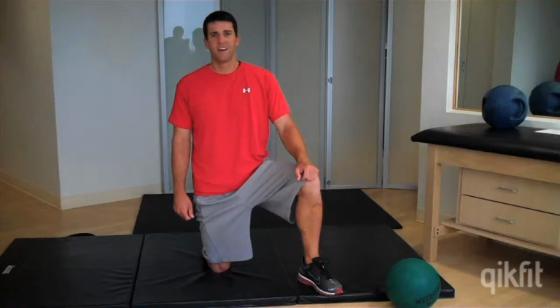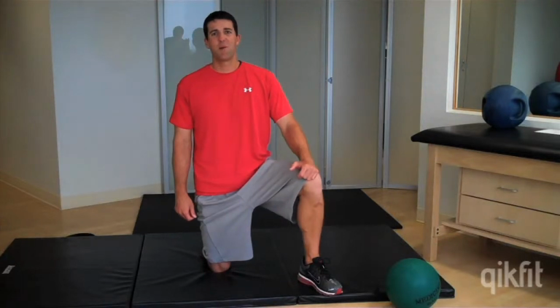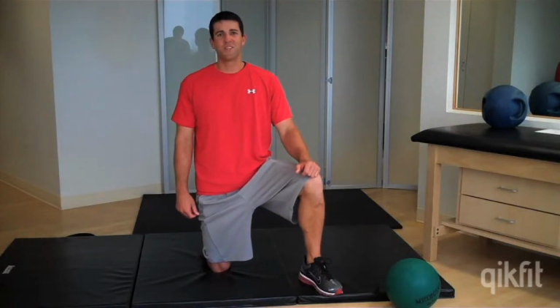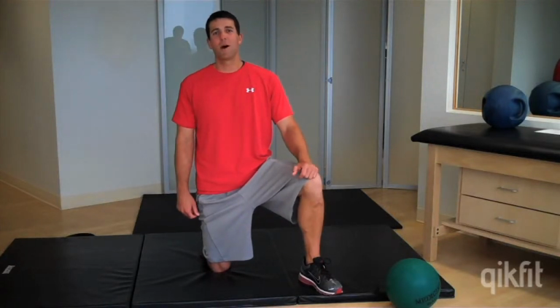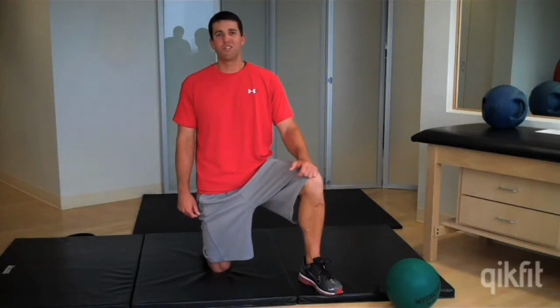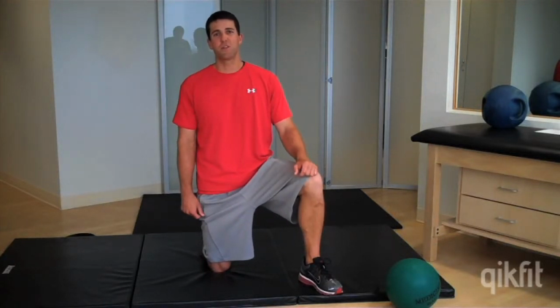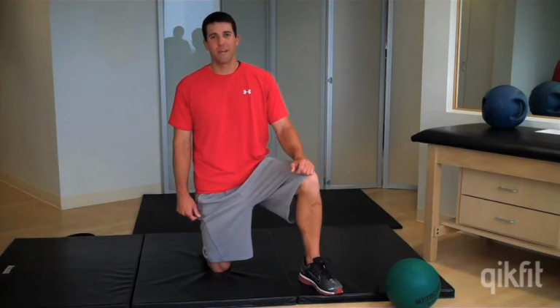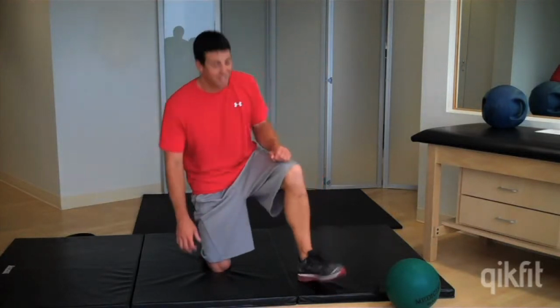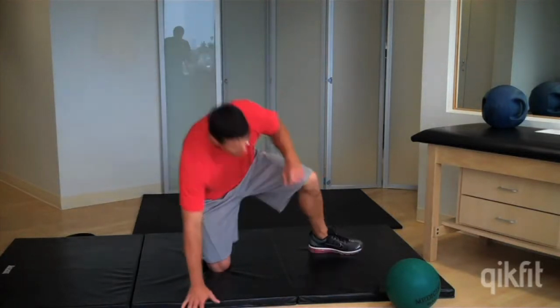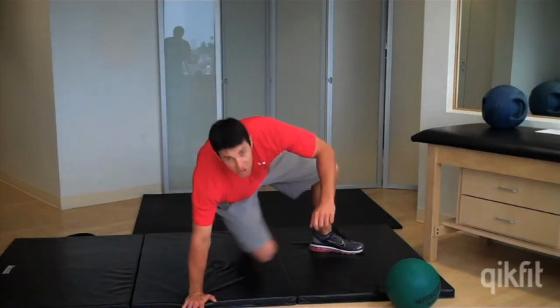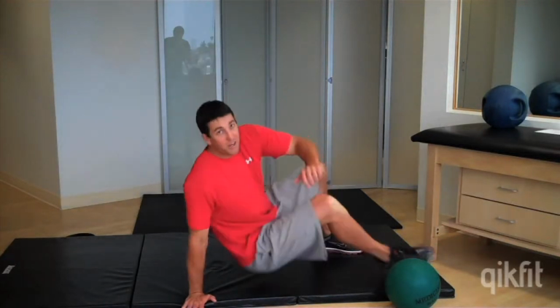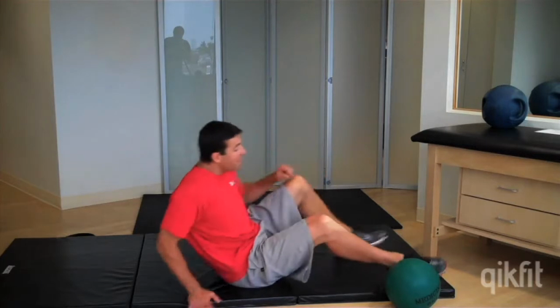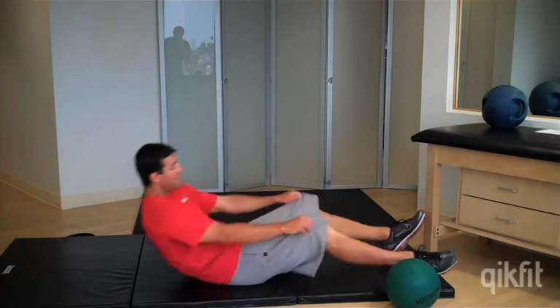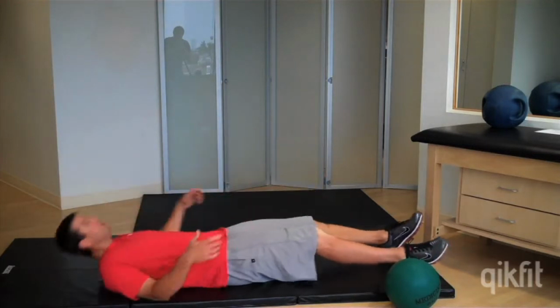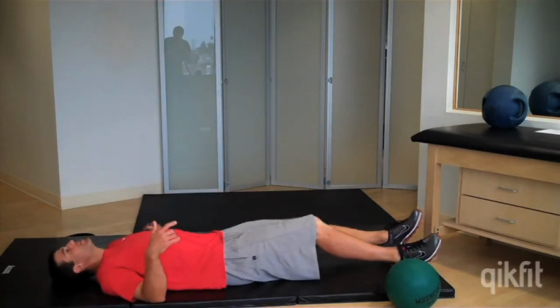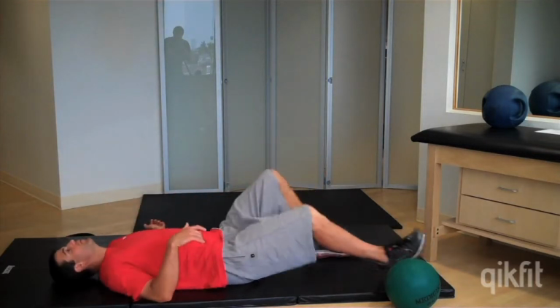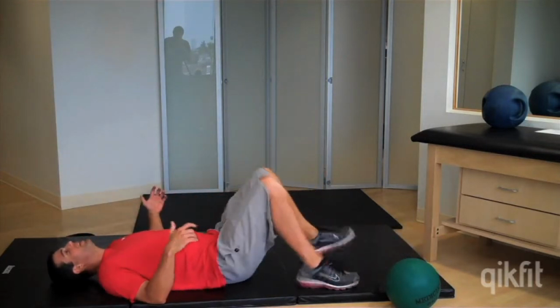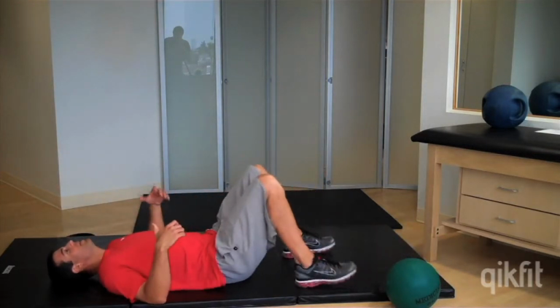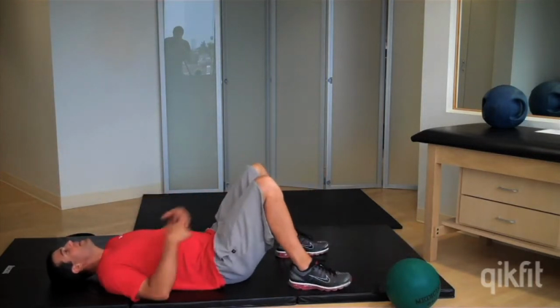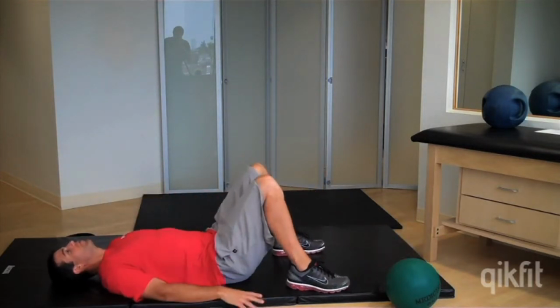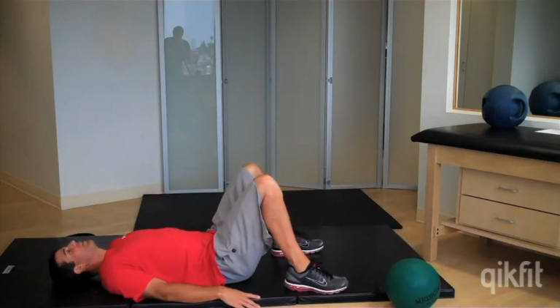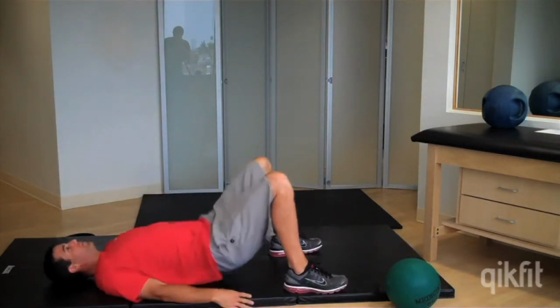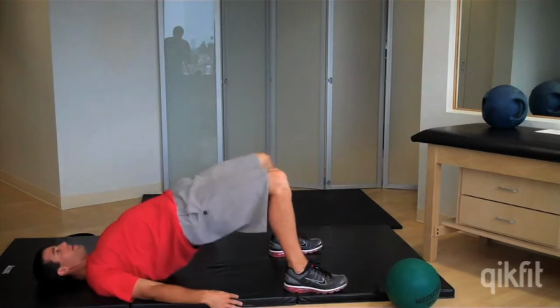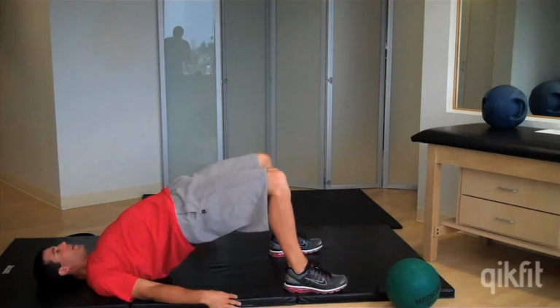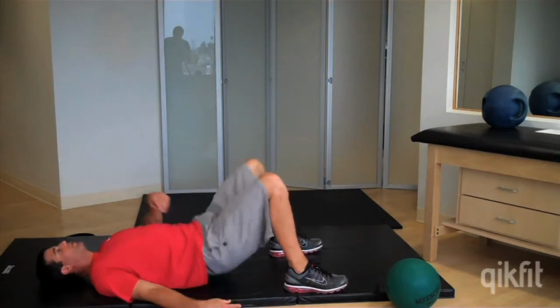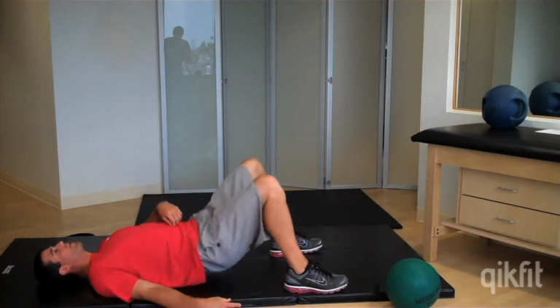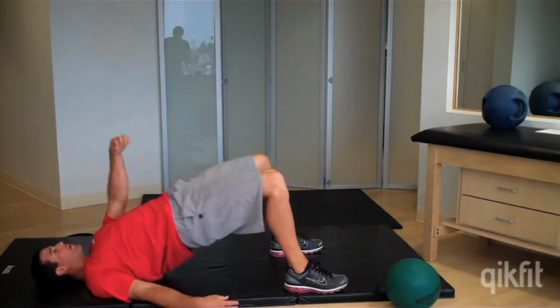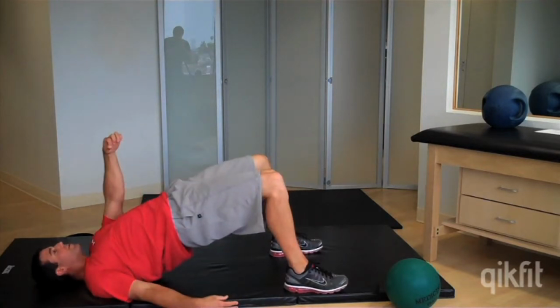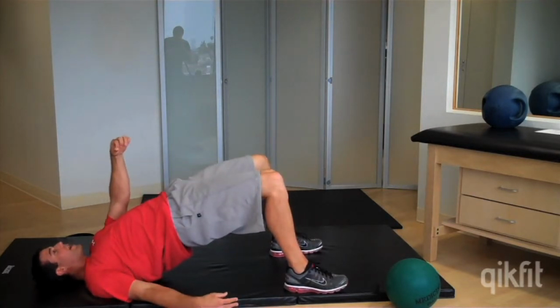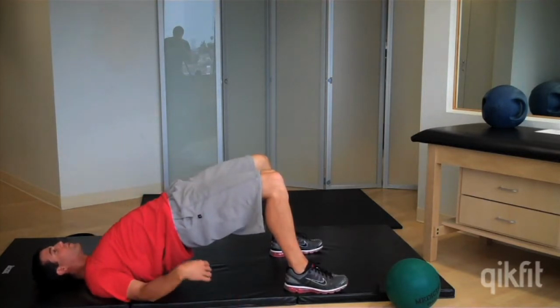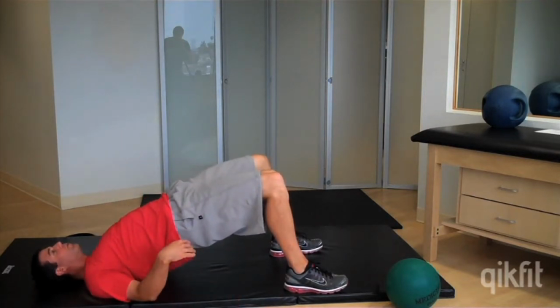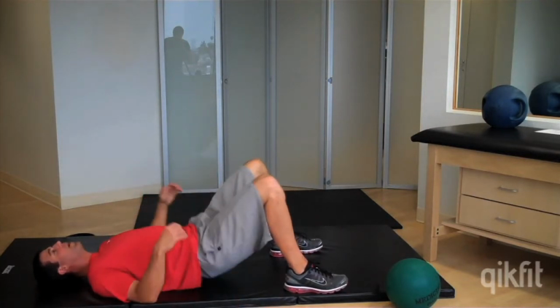Hi, I'm Brian. This is a lower body bridge series for the glutes and hamstrings. You're going to start laying on your back with feet up, and we're just going to lift up like you have a string going from your belly button to the sky, squeezing your glutes at the top.